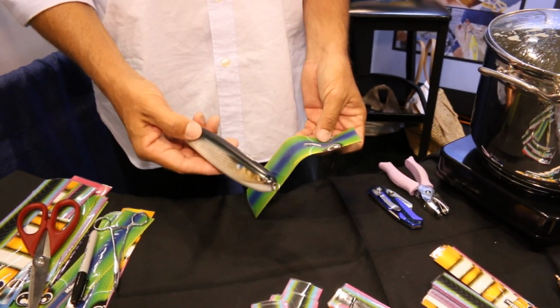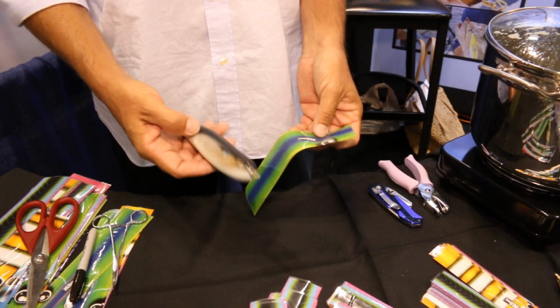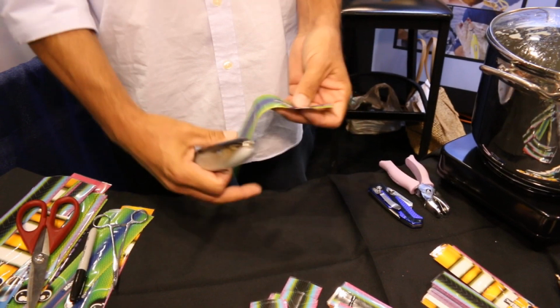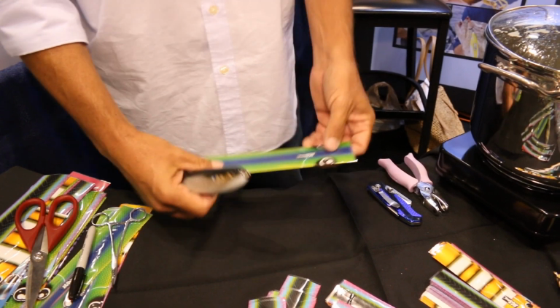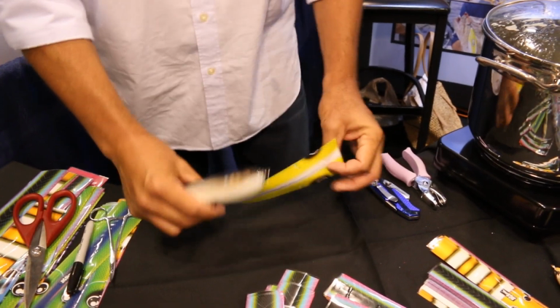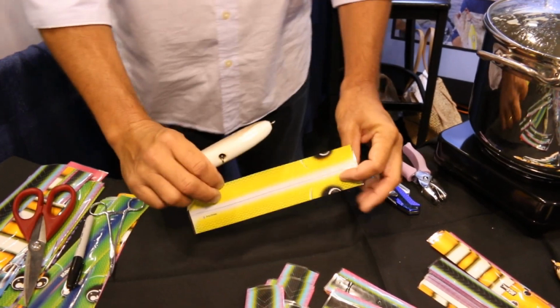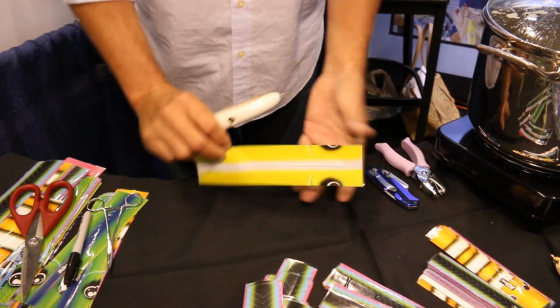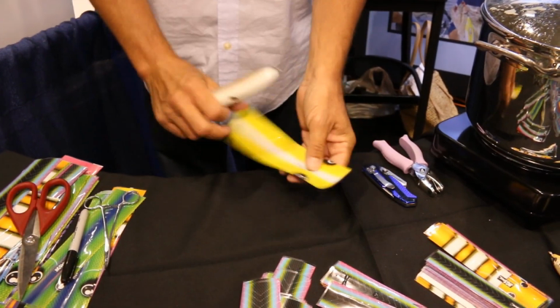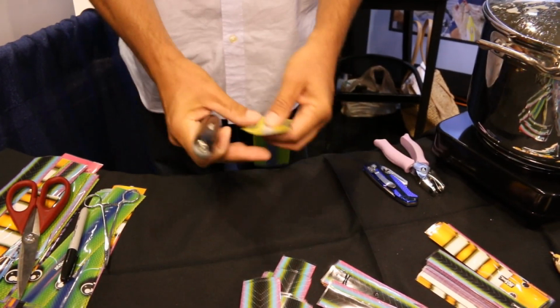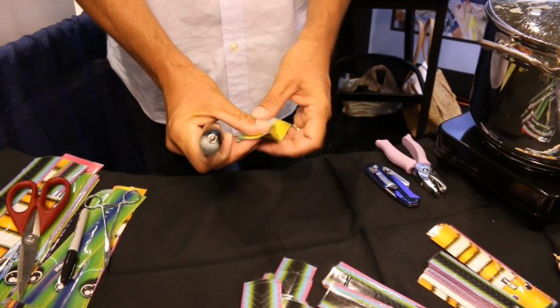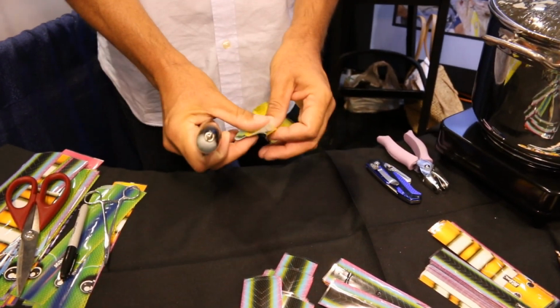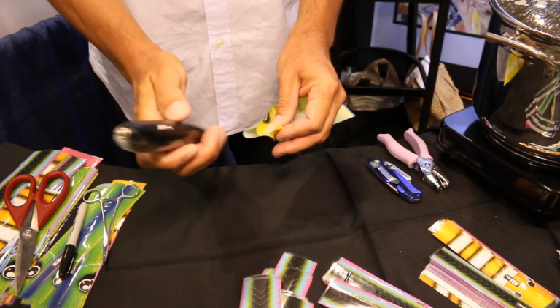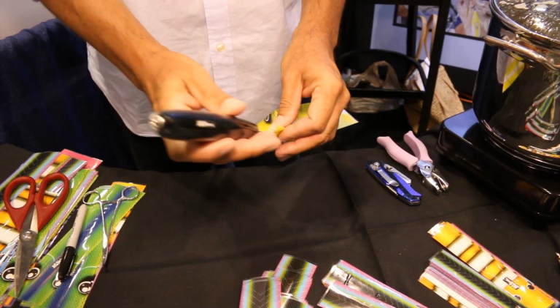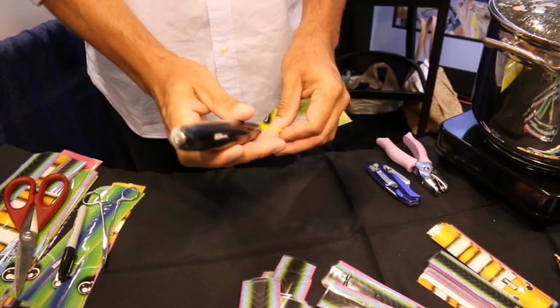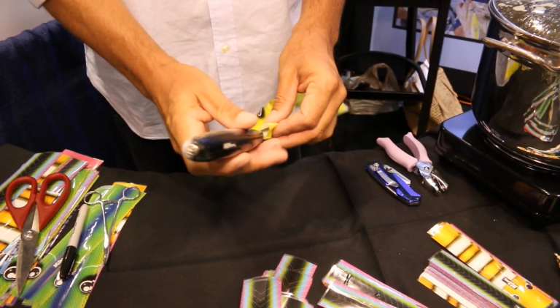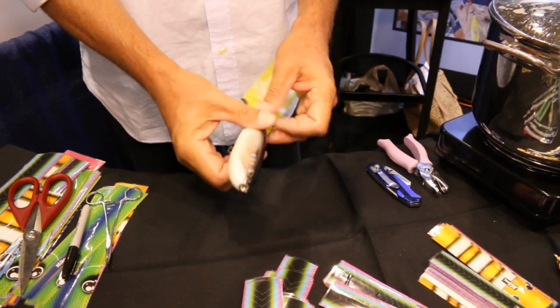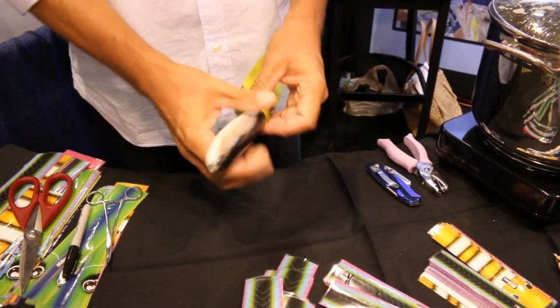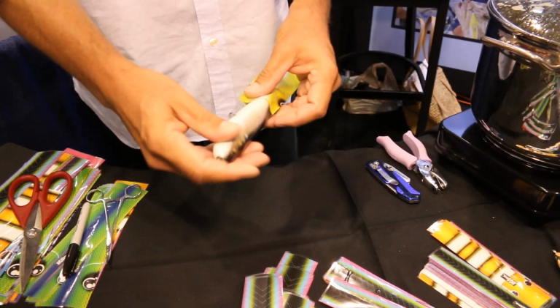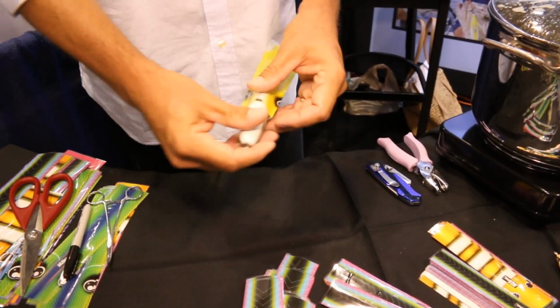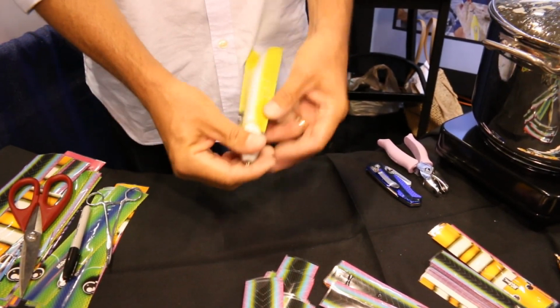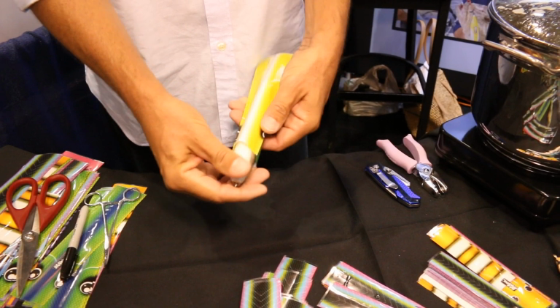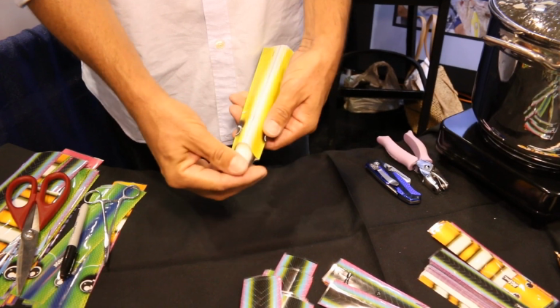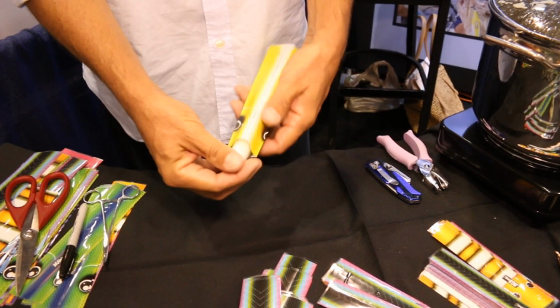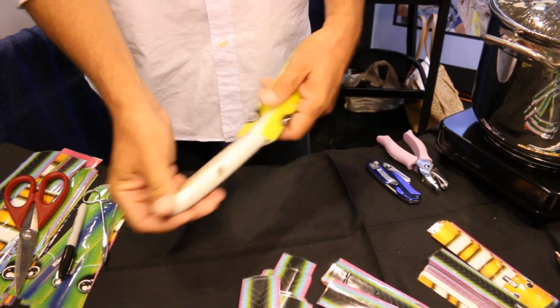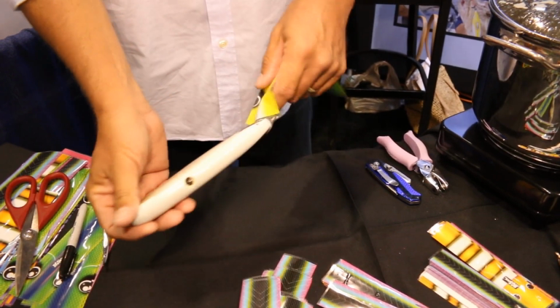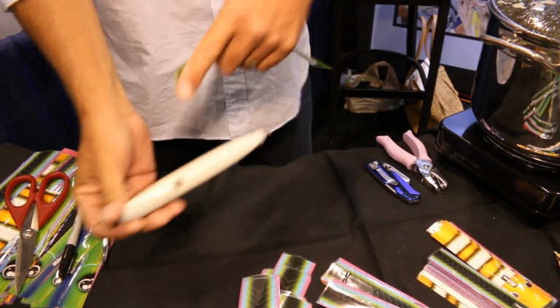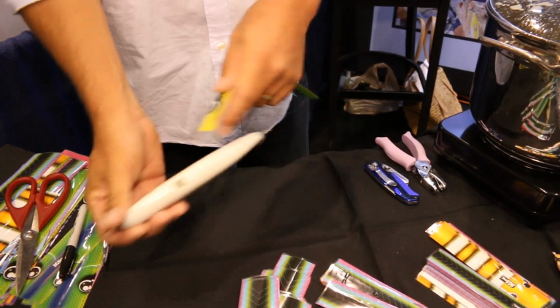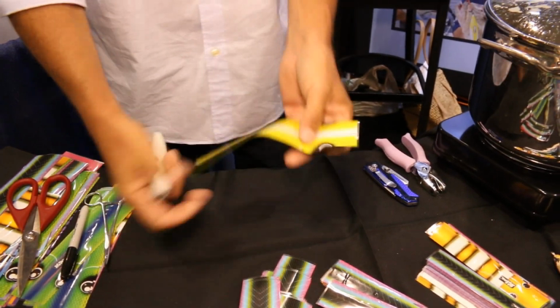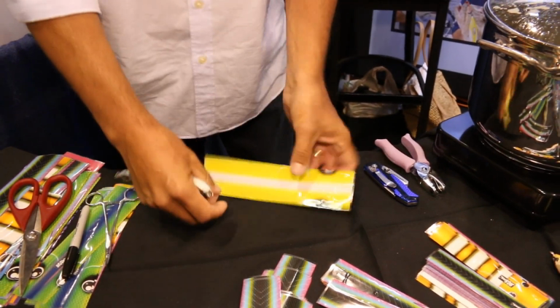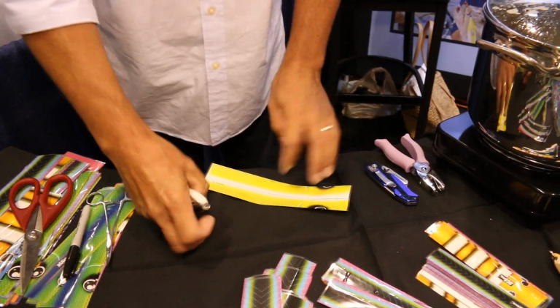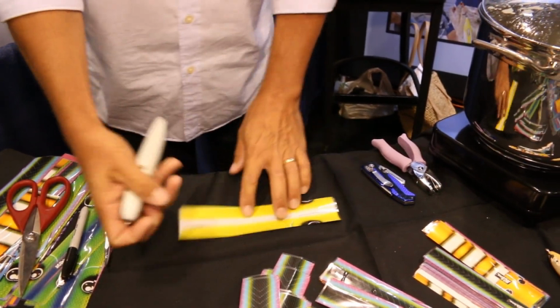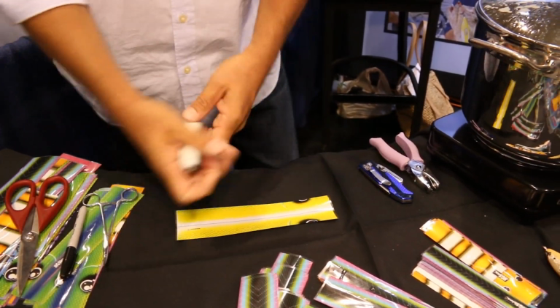Make sure you get the right size for your bait. You want to be able to fit the entire lure into the sleeve. Make sure all hardware fits in there as well.